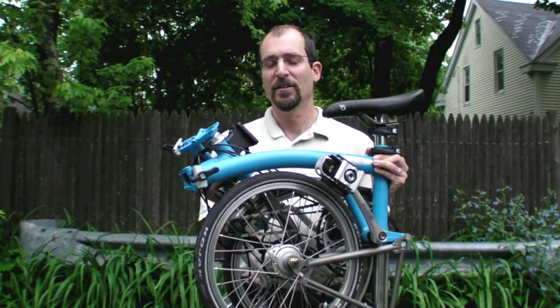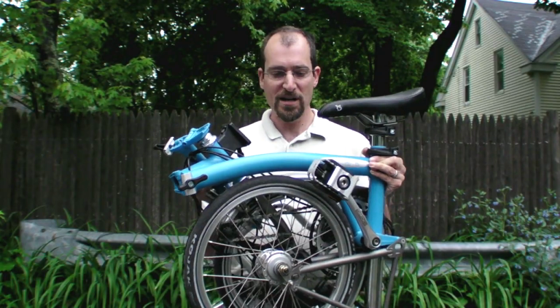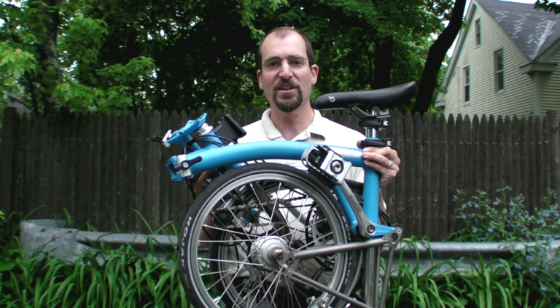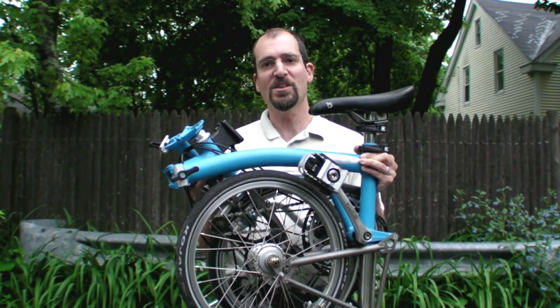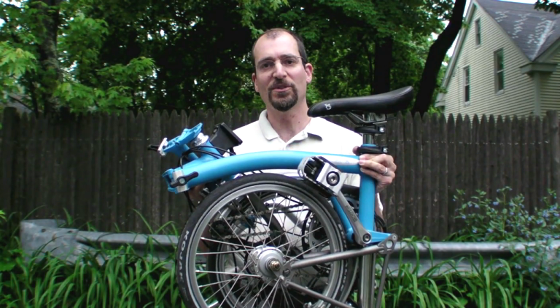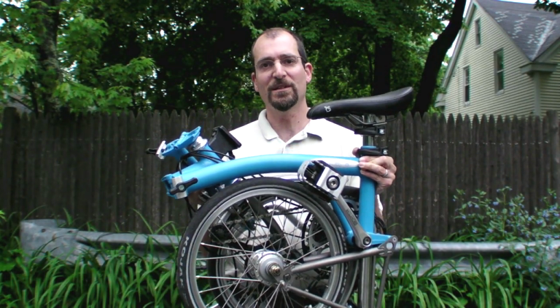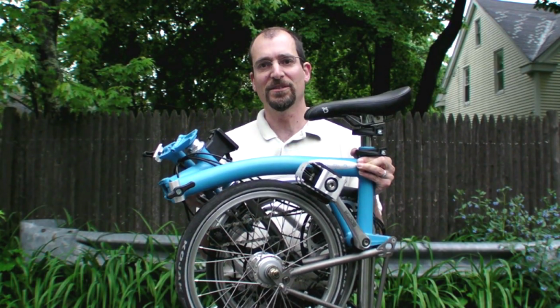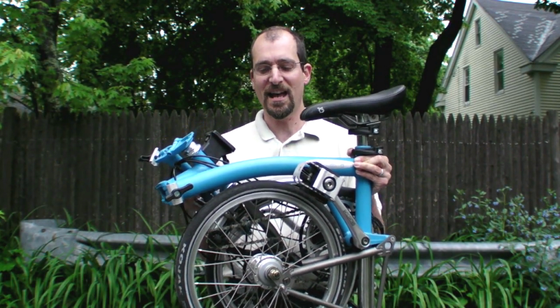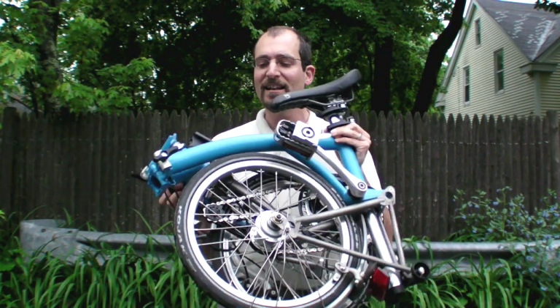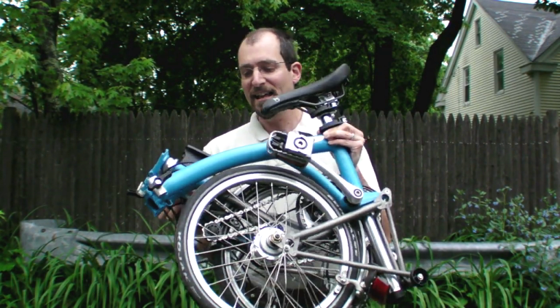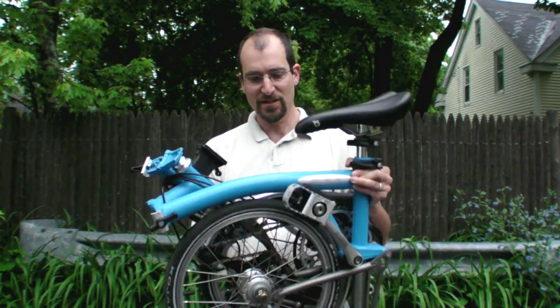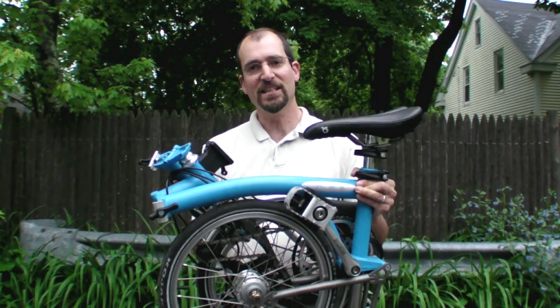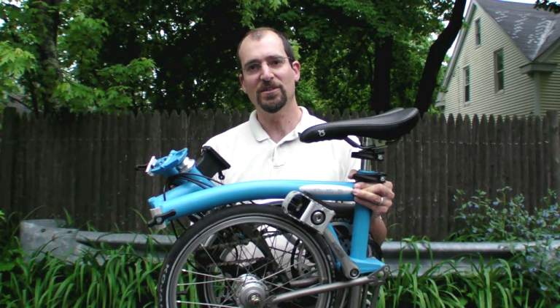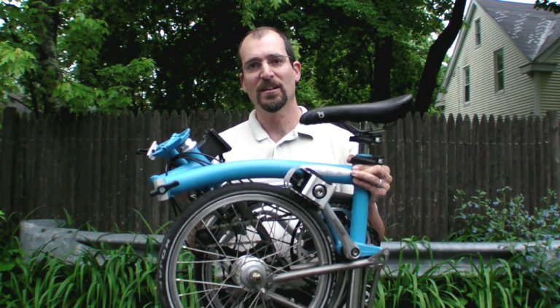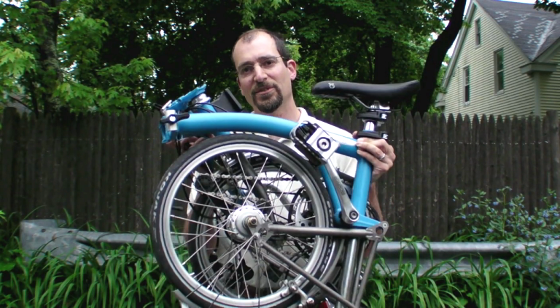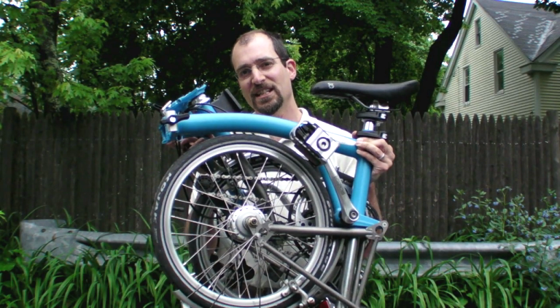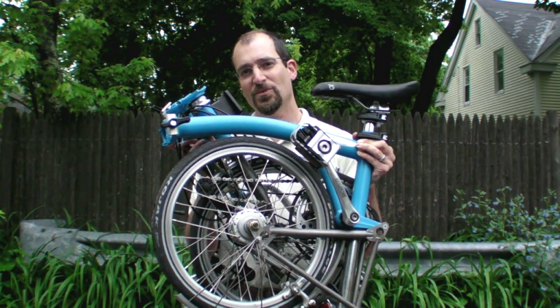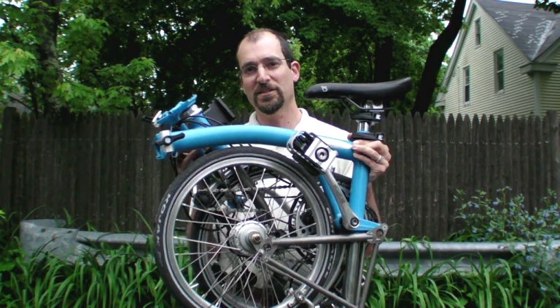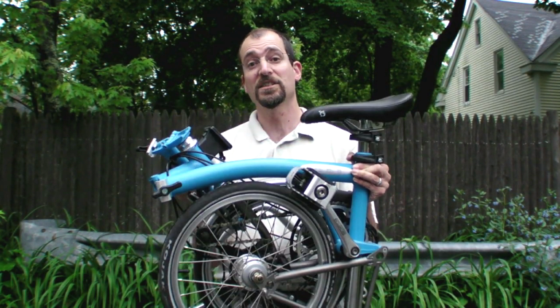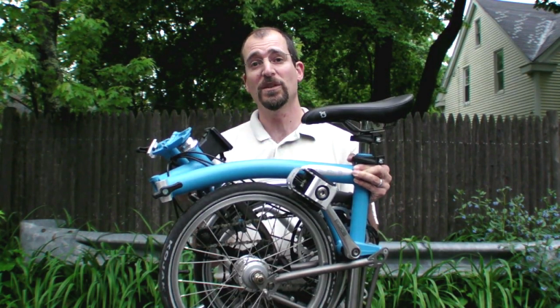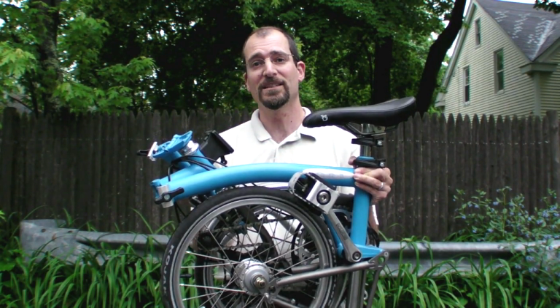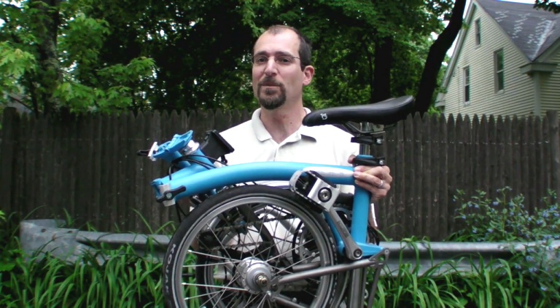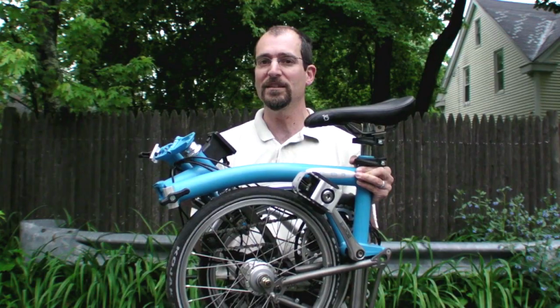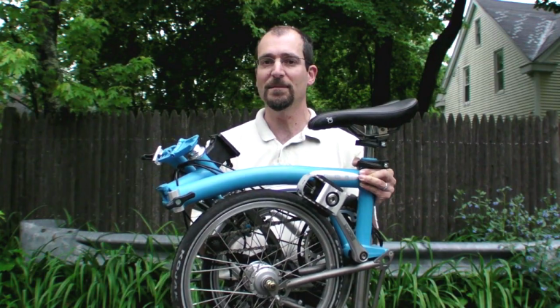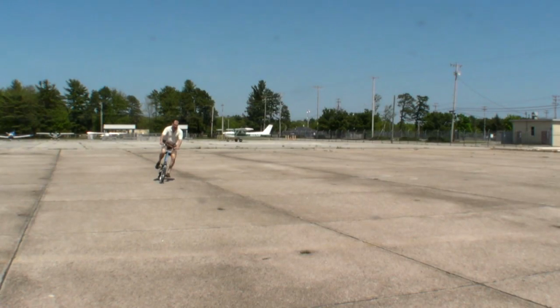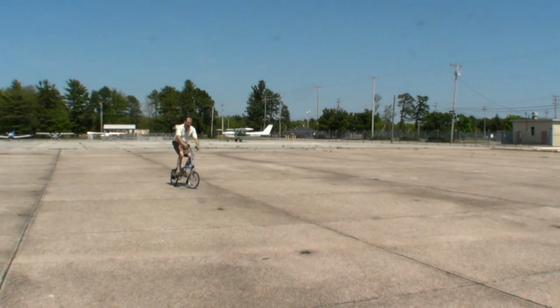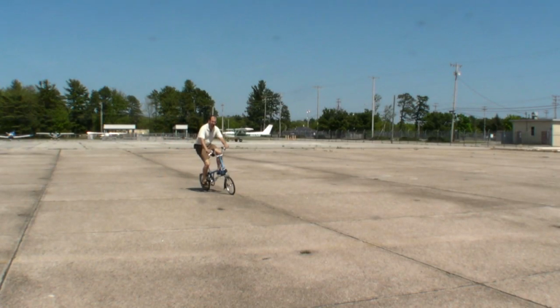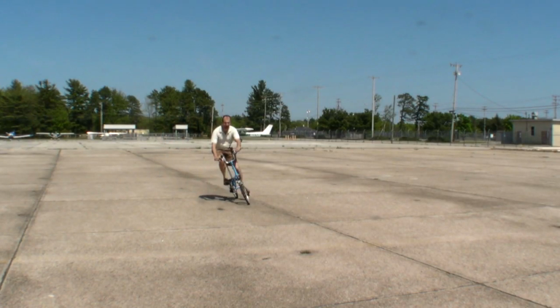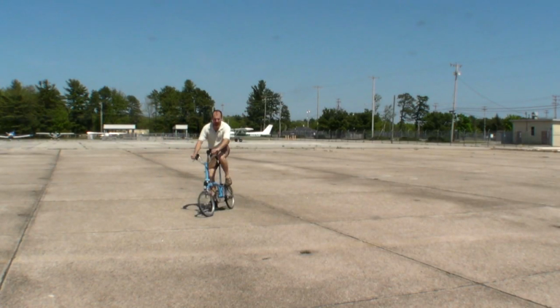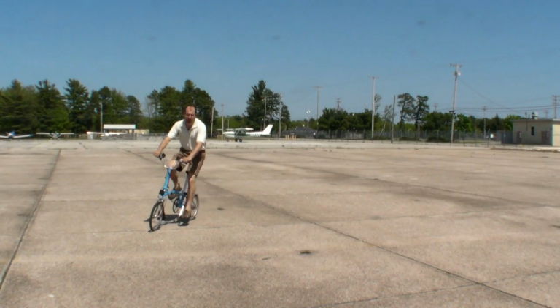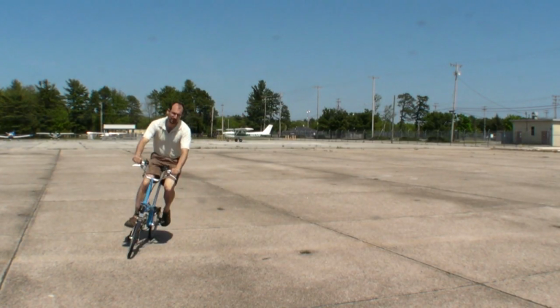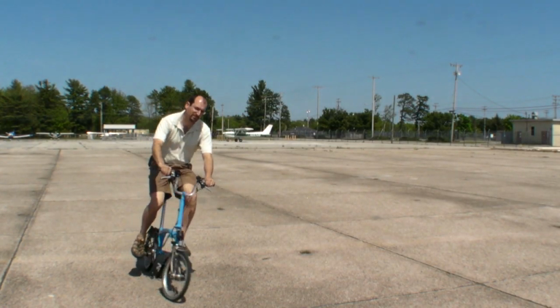The Brompton is one of the smallest folds of any of the bicycles we tested, and one of the easiest to do. However, those 16-inch wheels plus the small wheelbase make it one of the least stable. It's not bad — it's just that you're not going to be taking any turns at high speed.